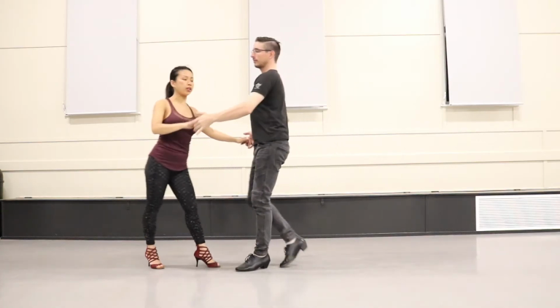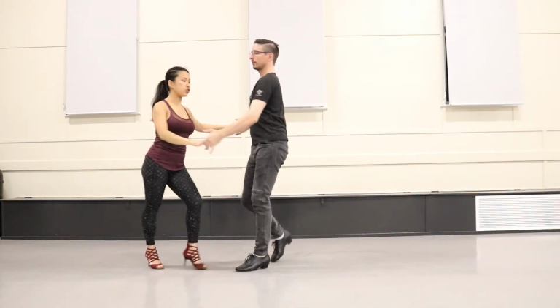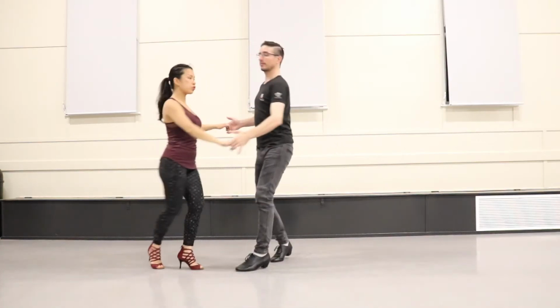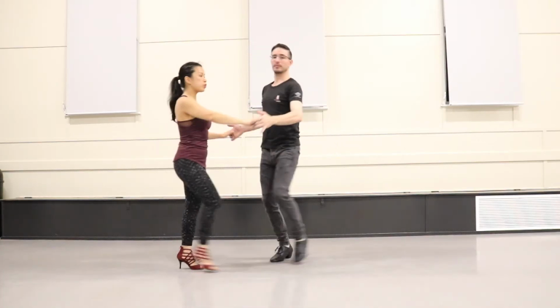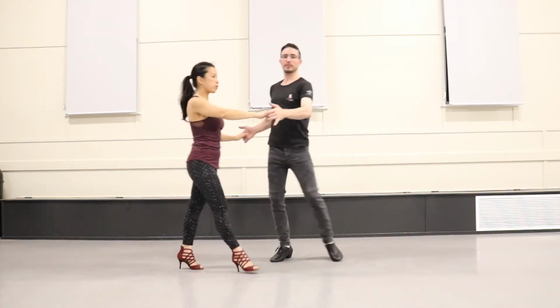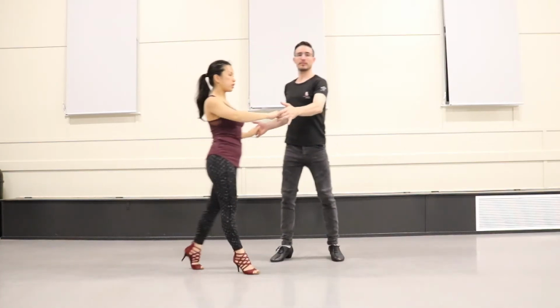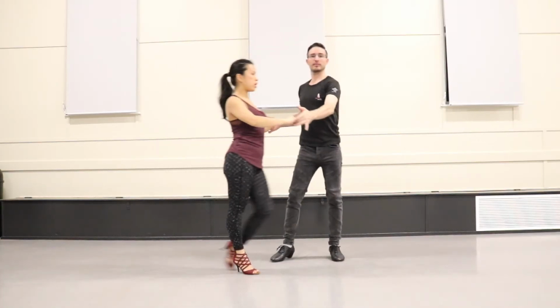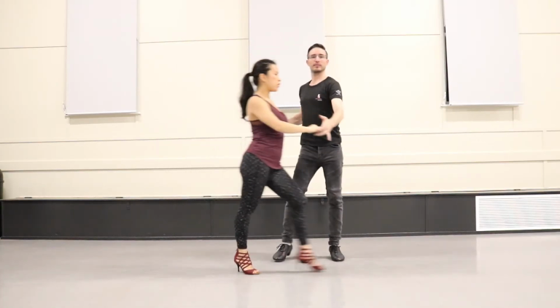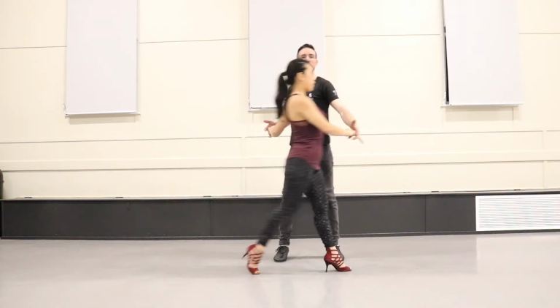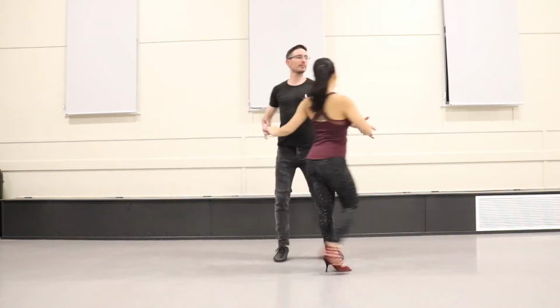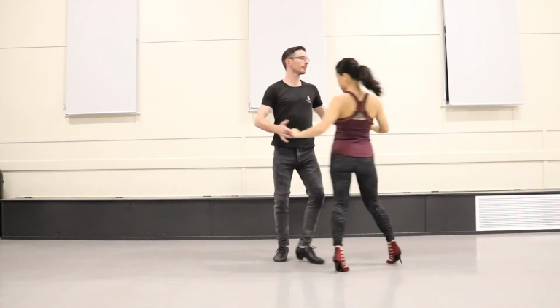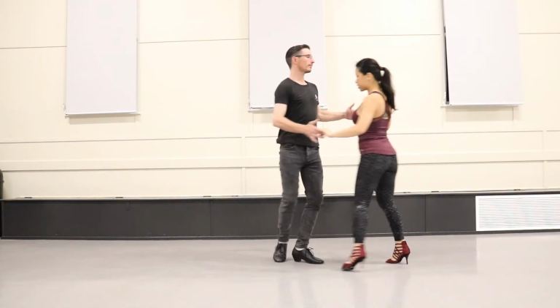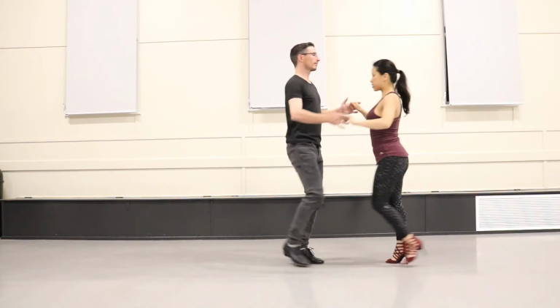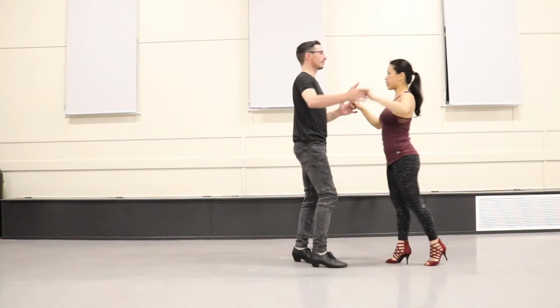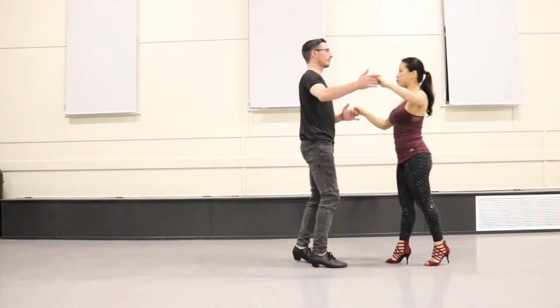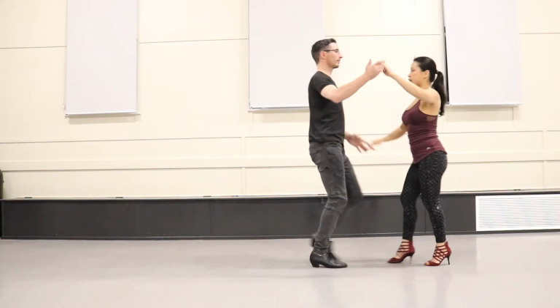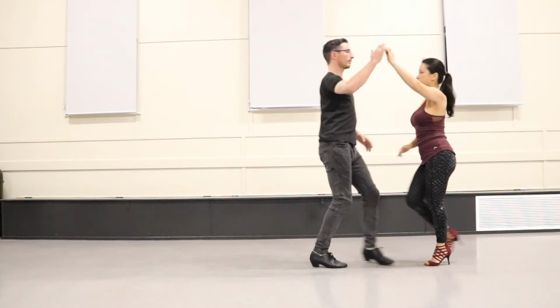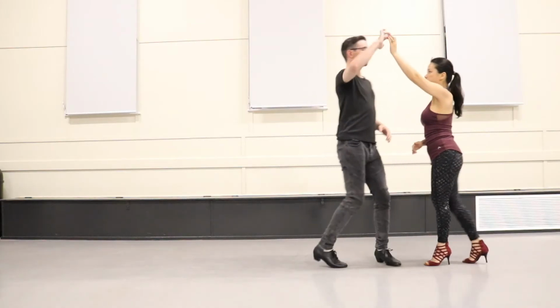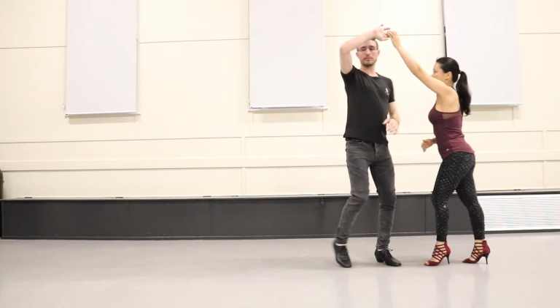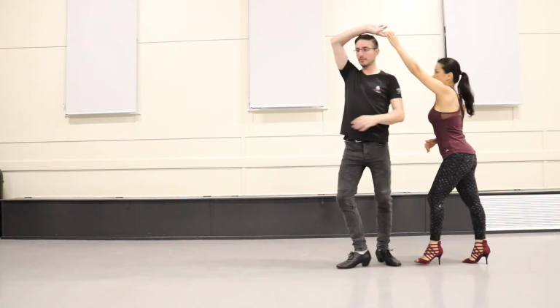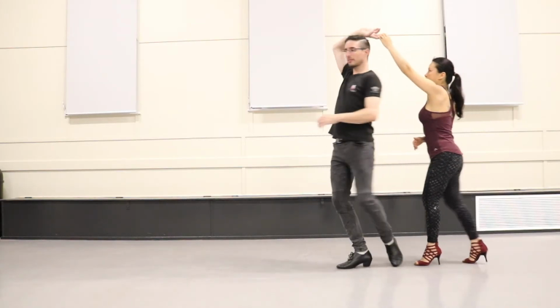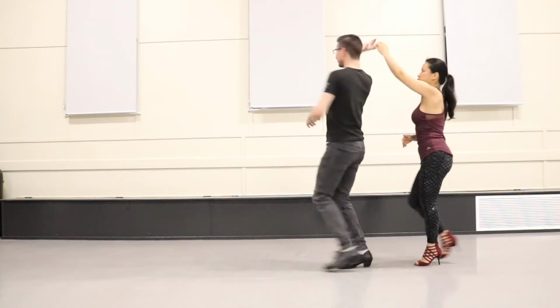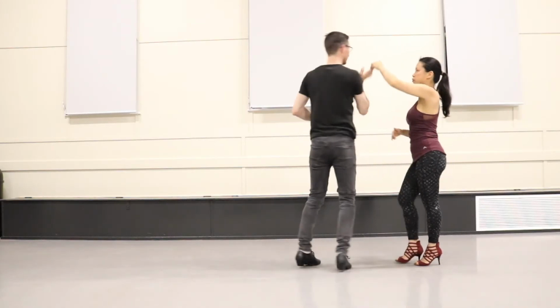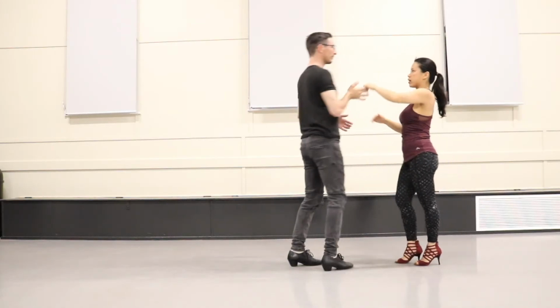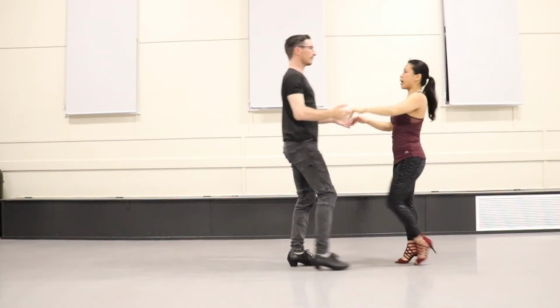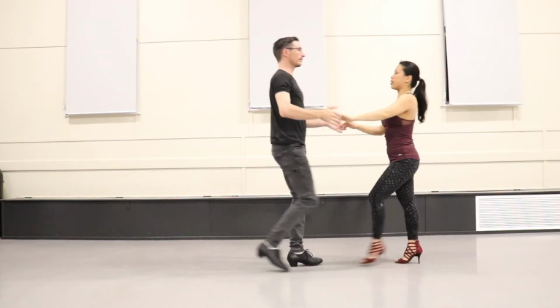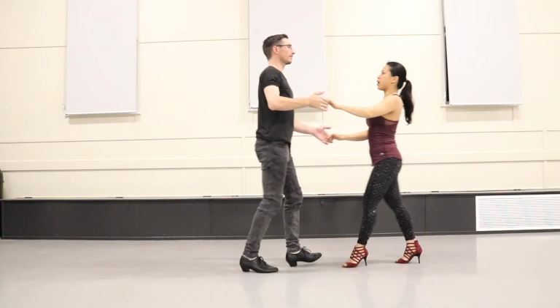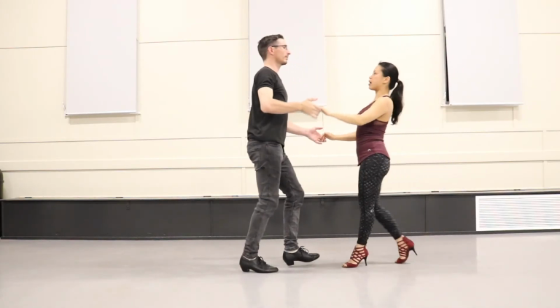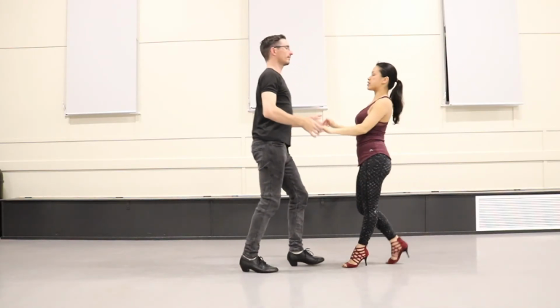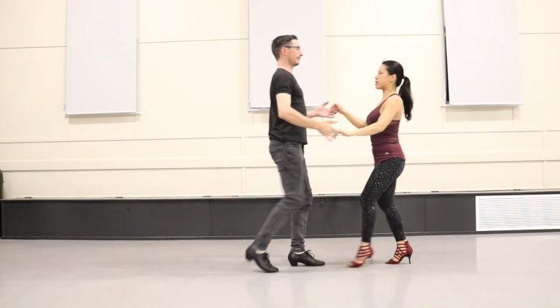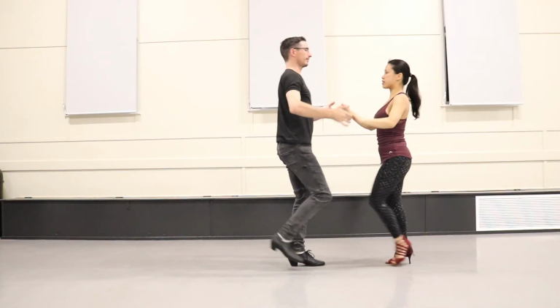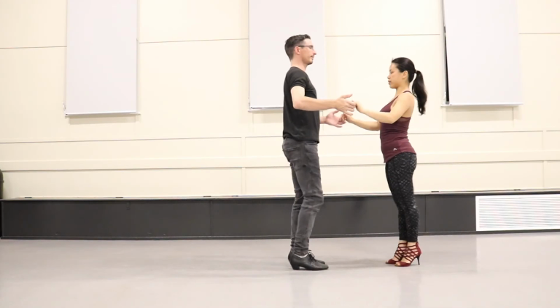Cross body: one, two, three, five, six, seven — right hand turn: one, two, three, five, six, seven.